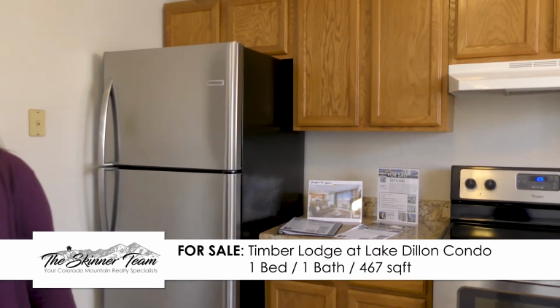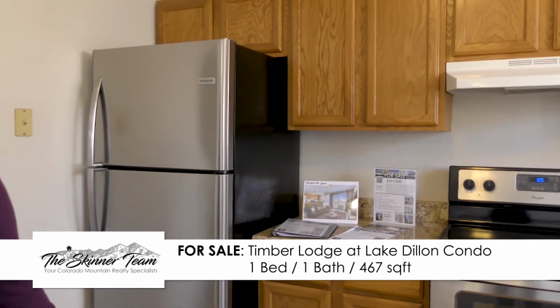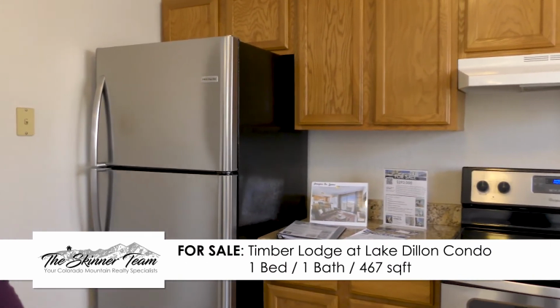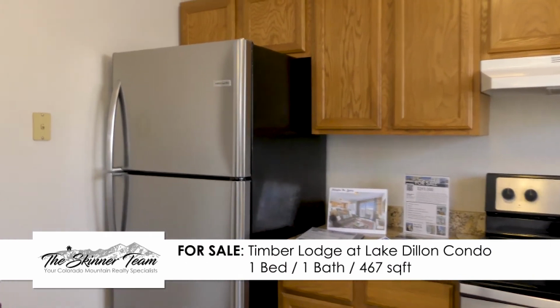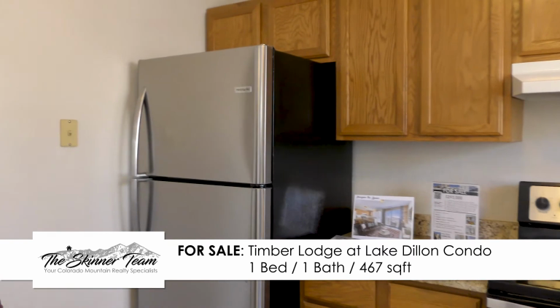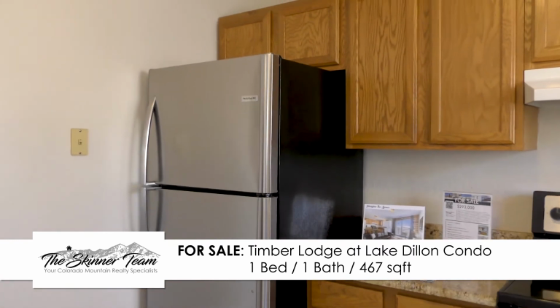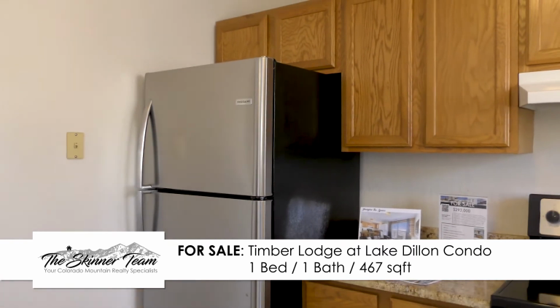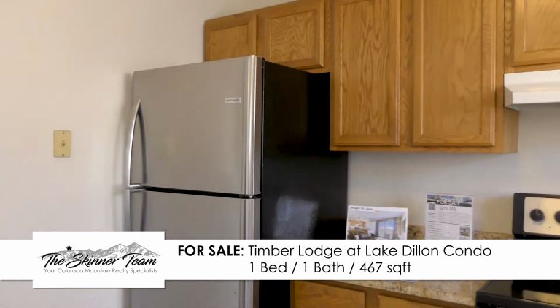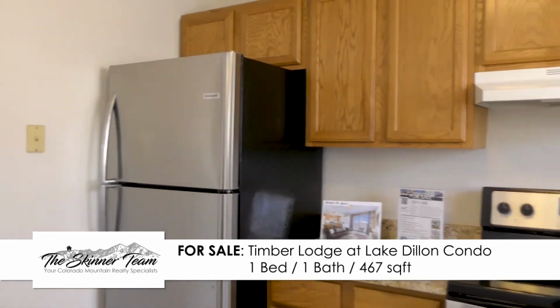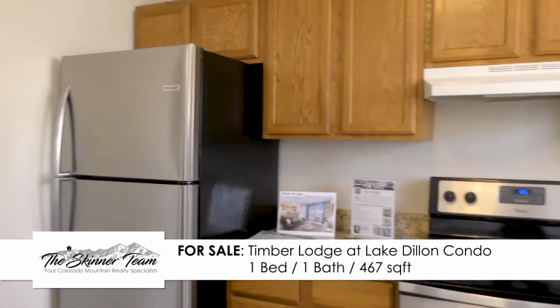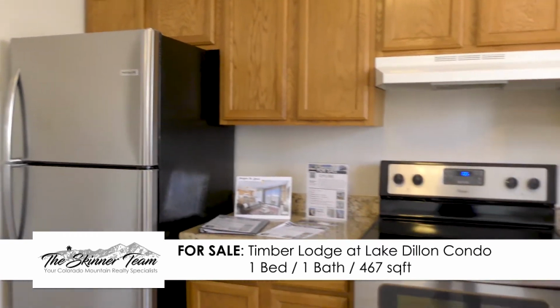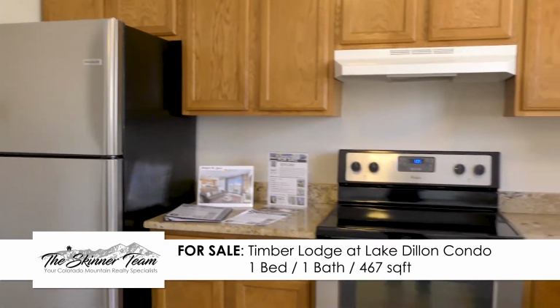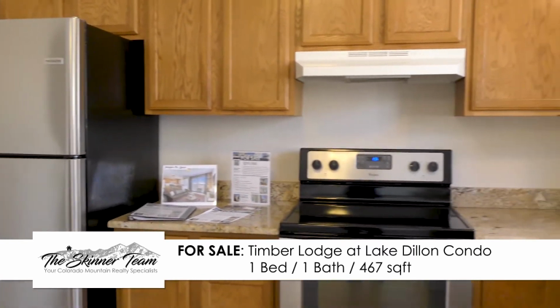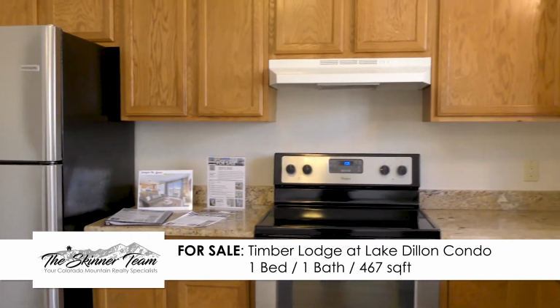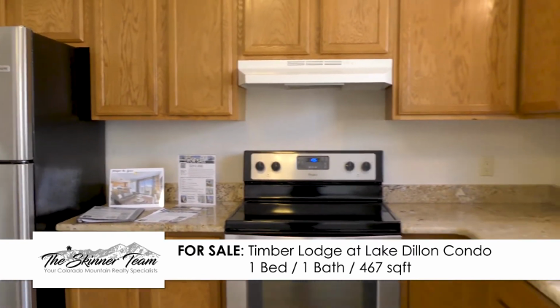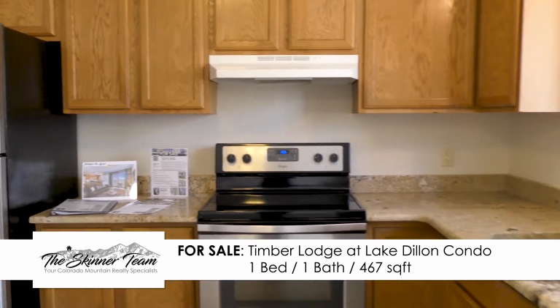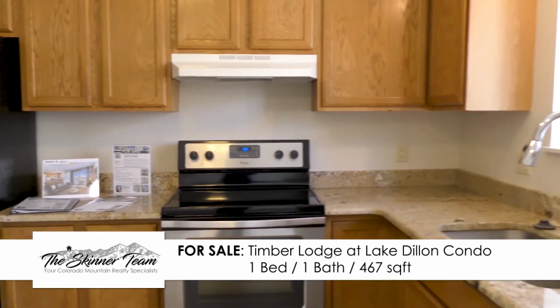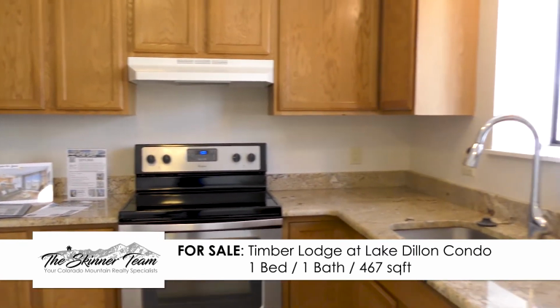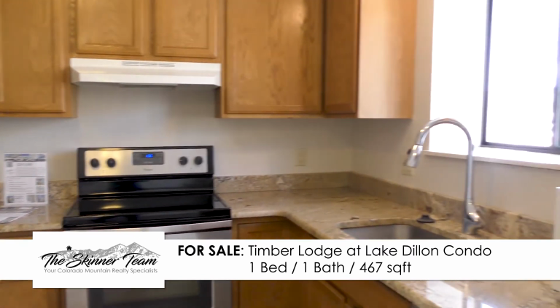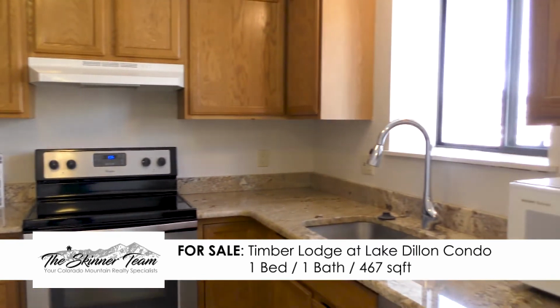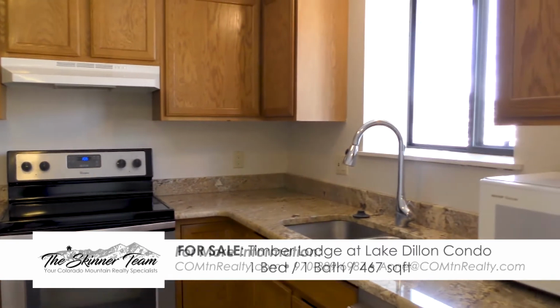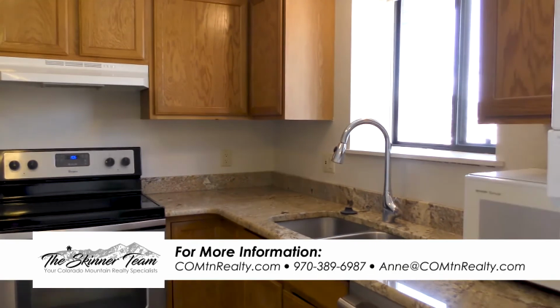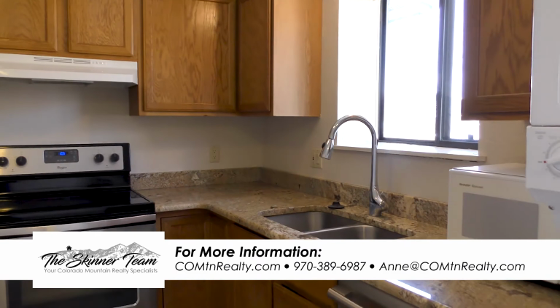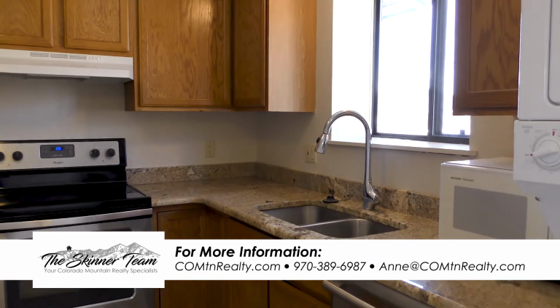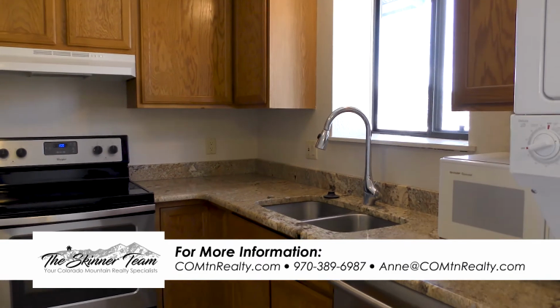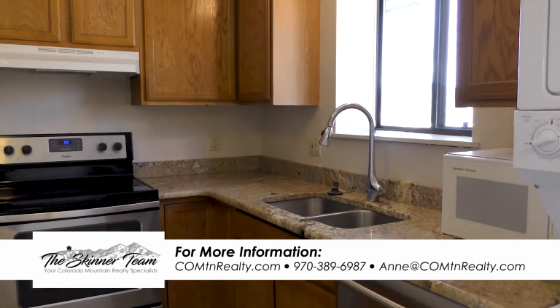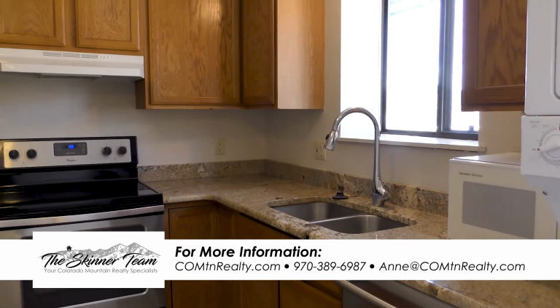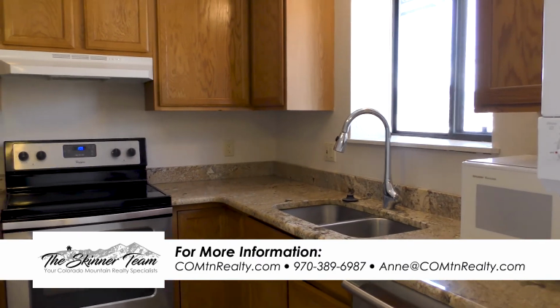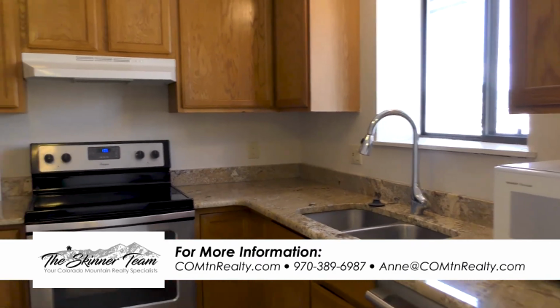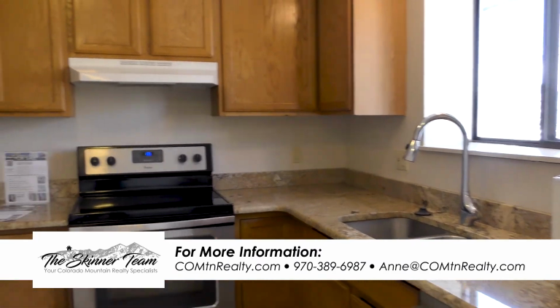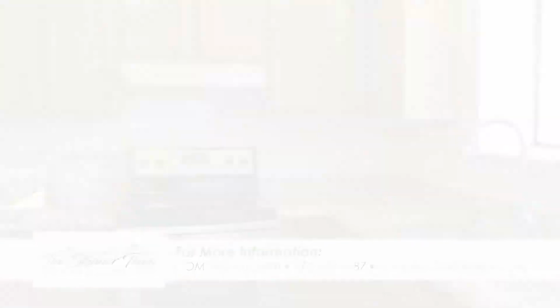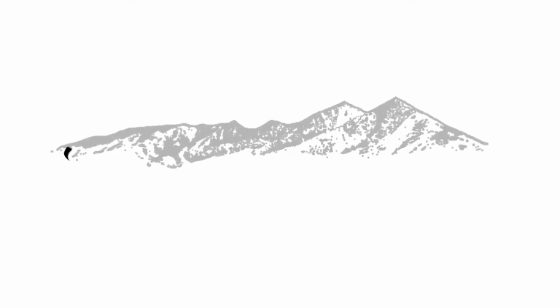We've got updated appliances and granite countertops. Contact me to see more information on this great condo.